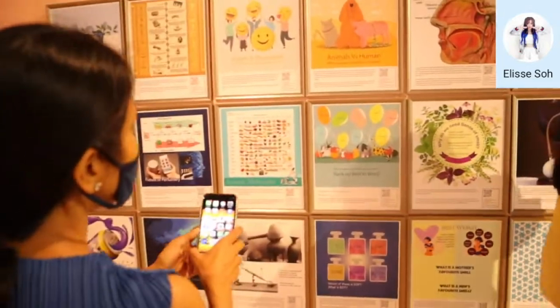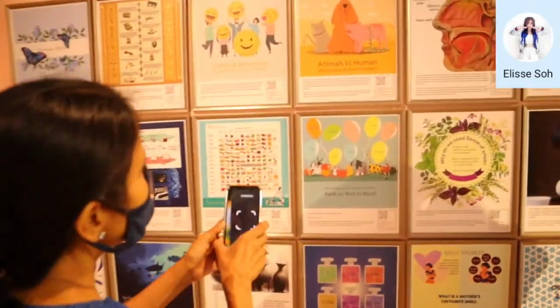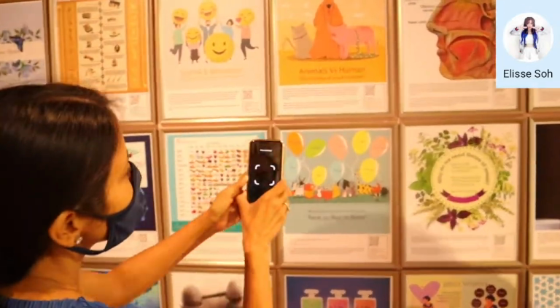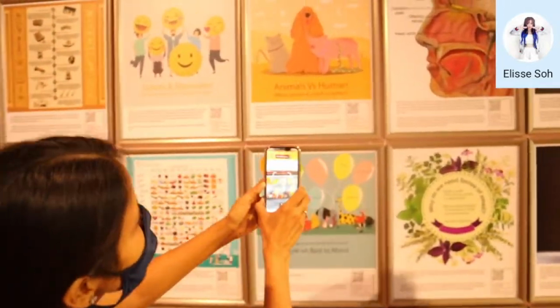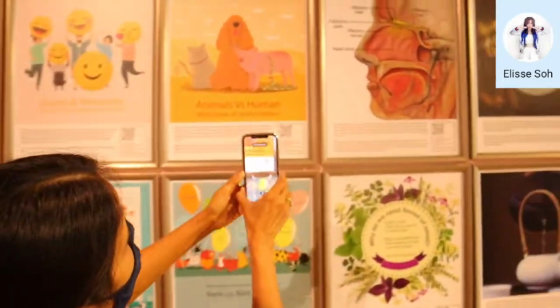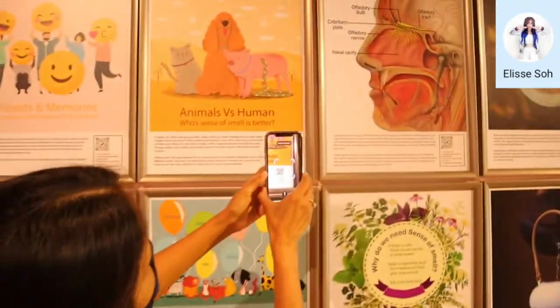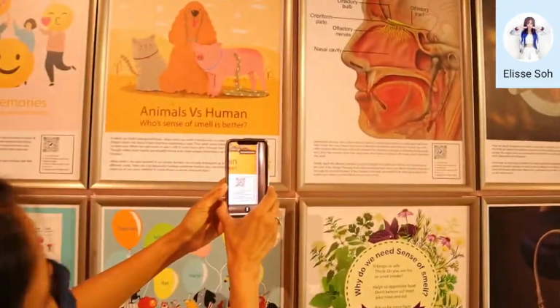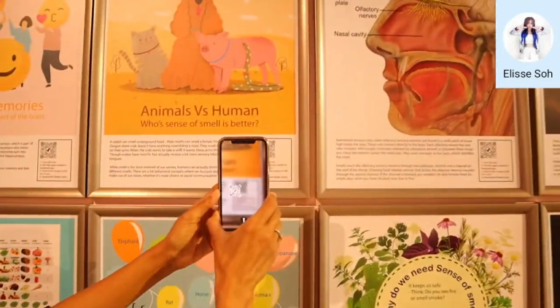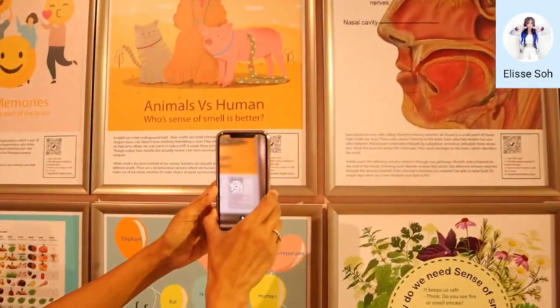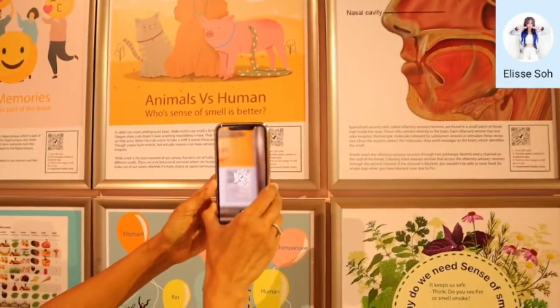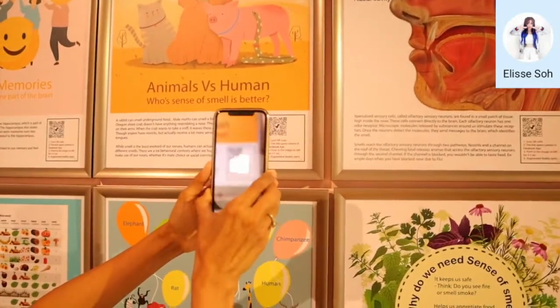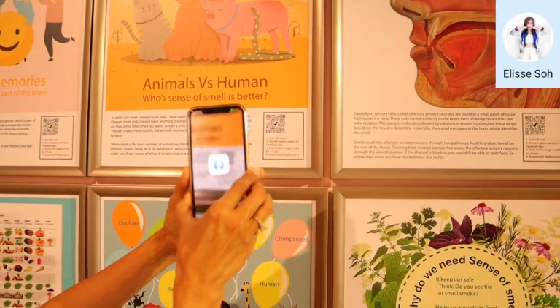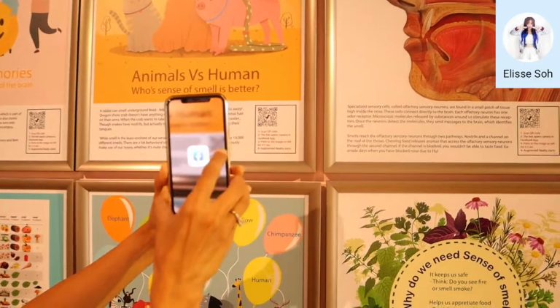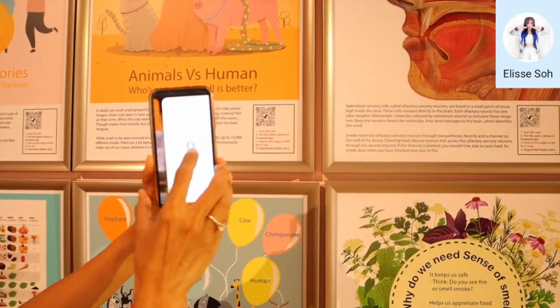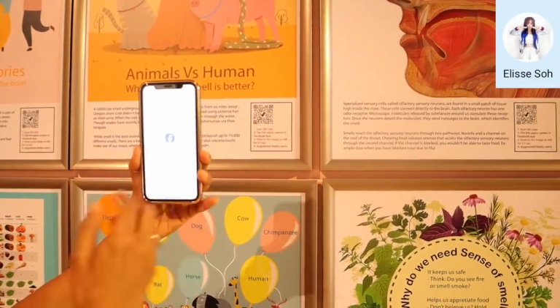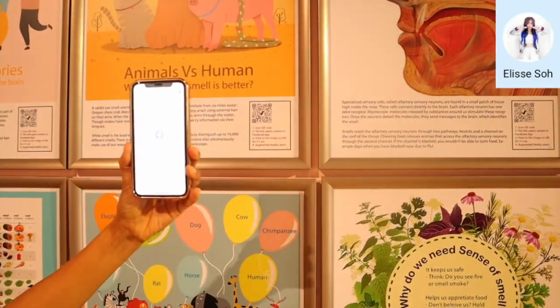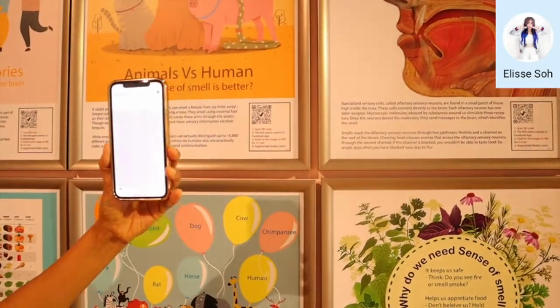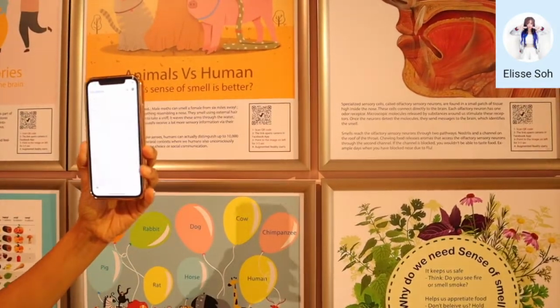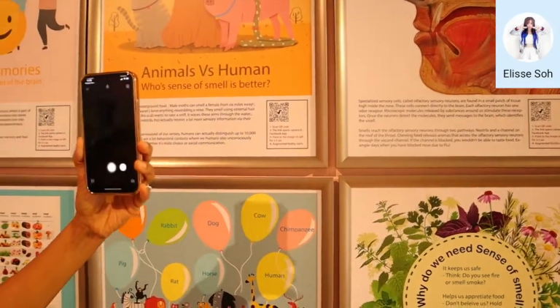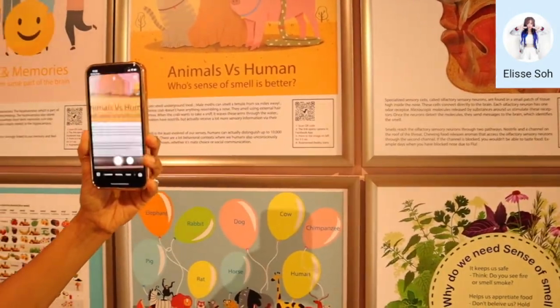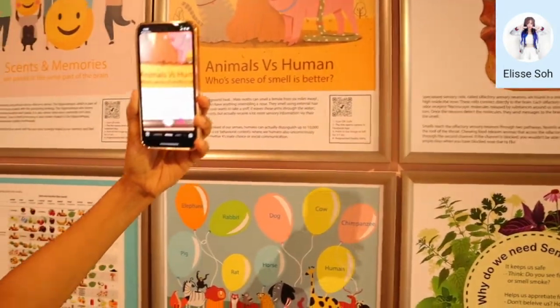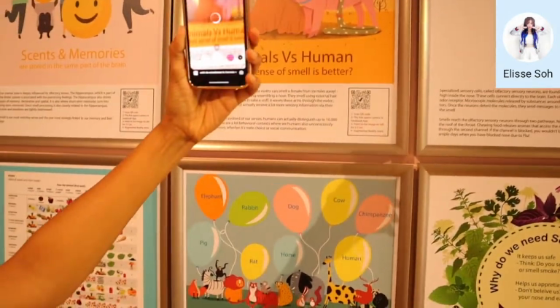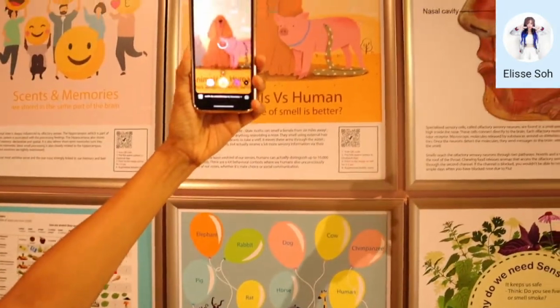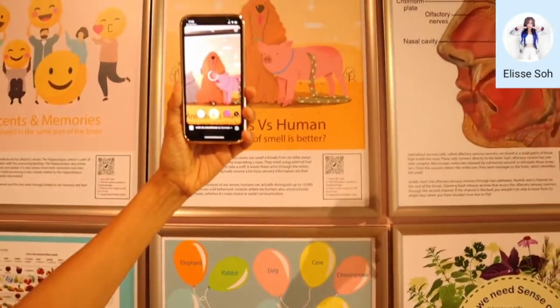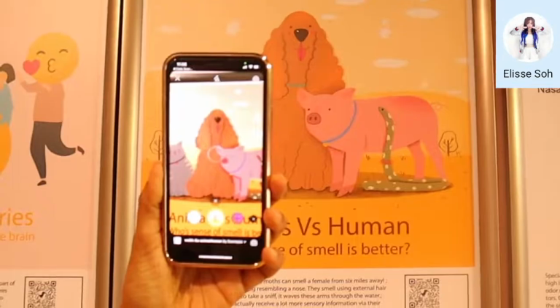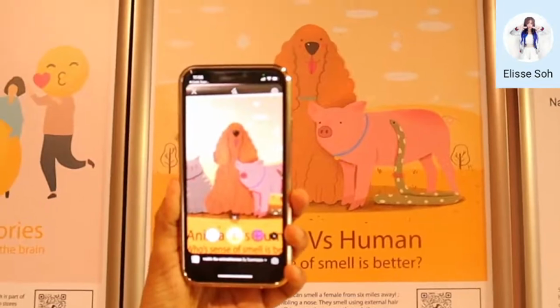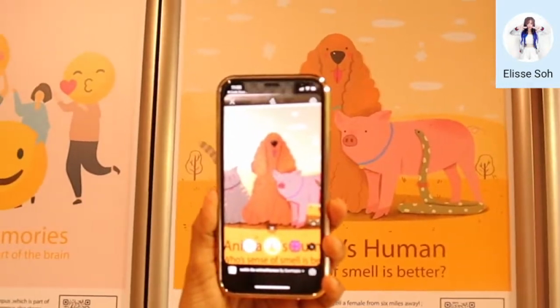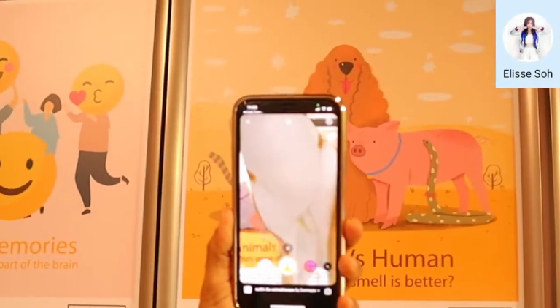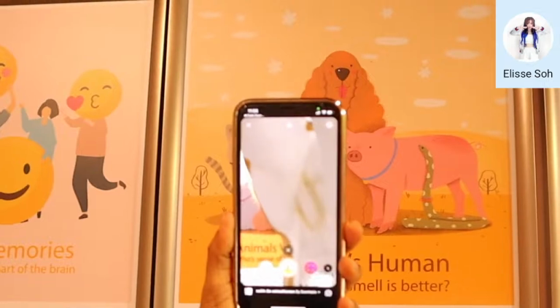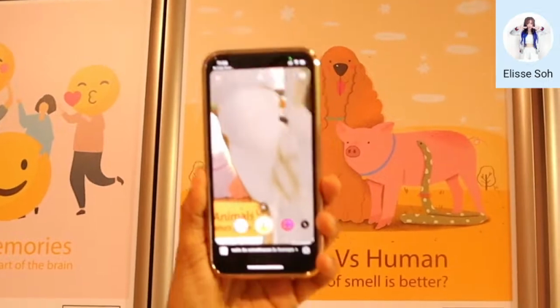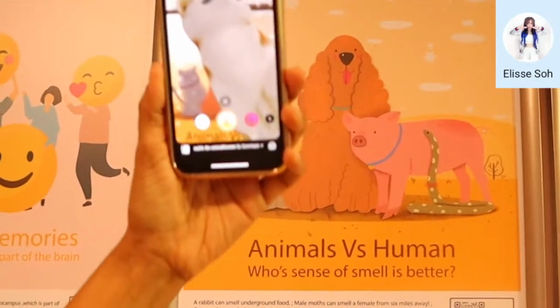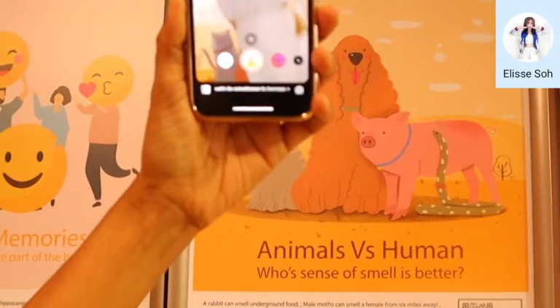All you have to do is scan a QR code. This will open in Facebook Metaverse. When you point to something it will start an animation.